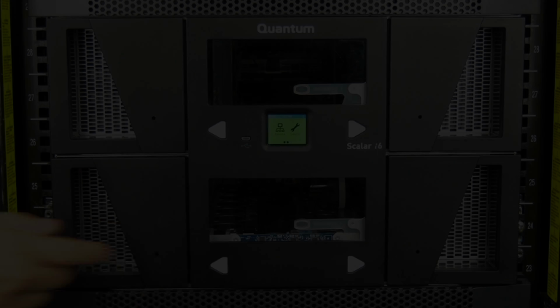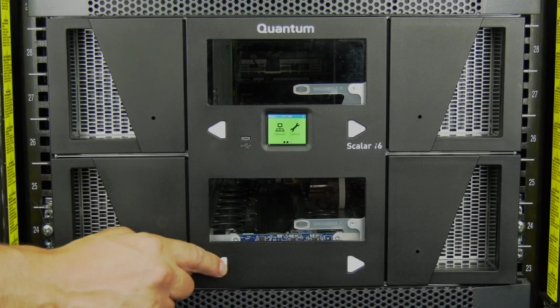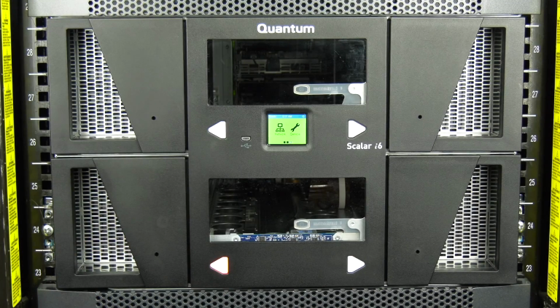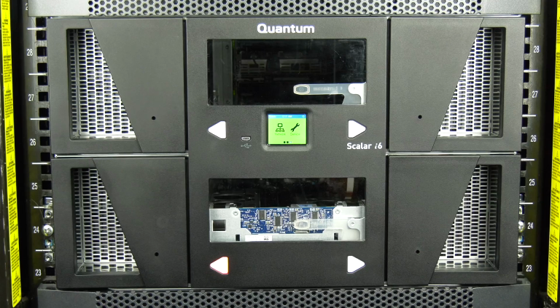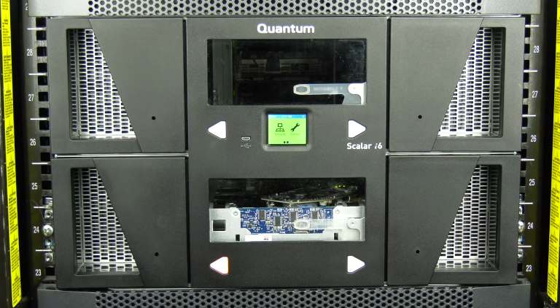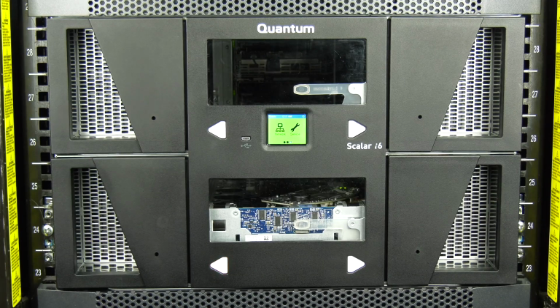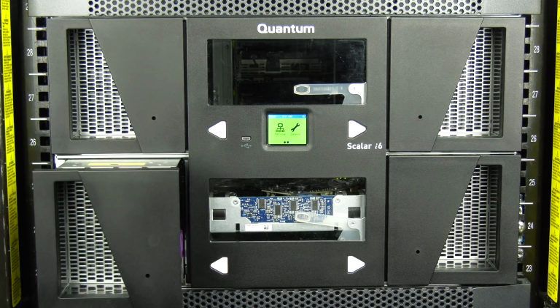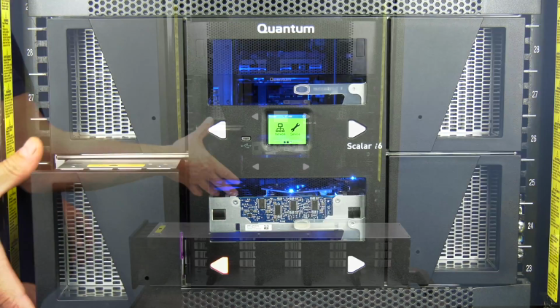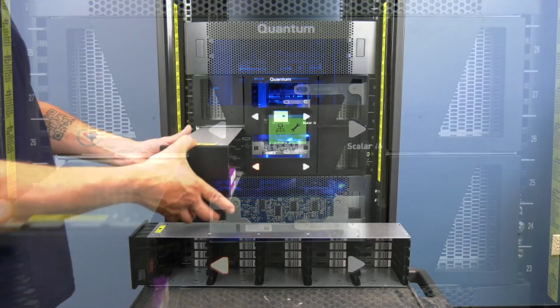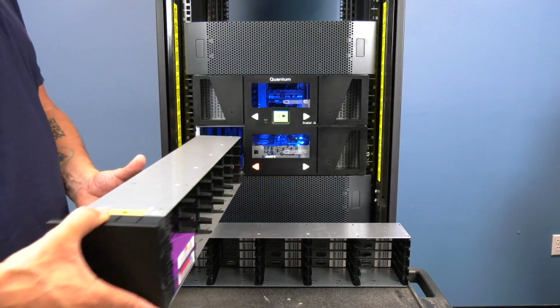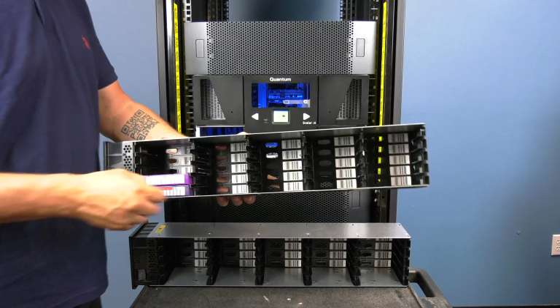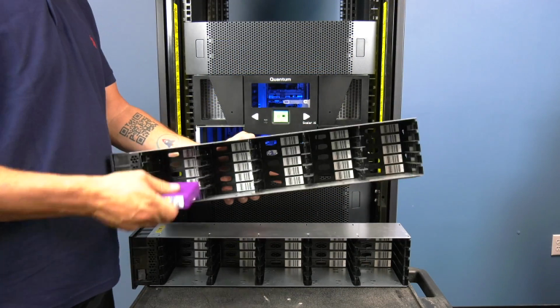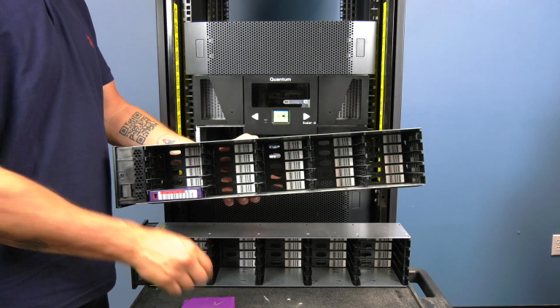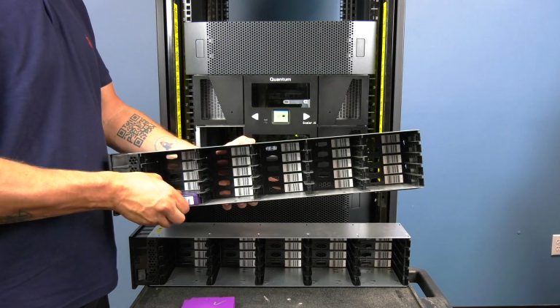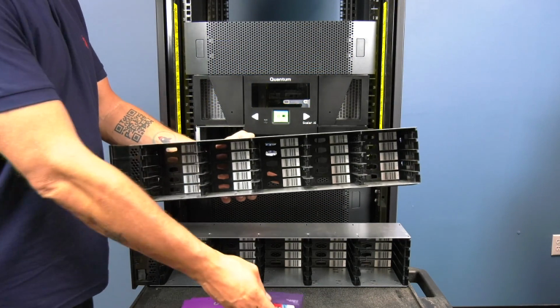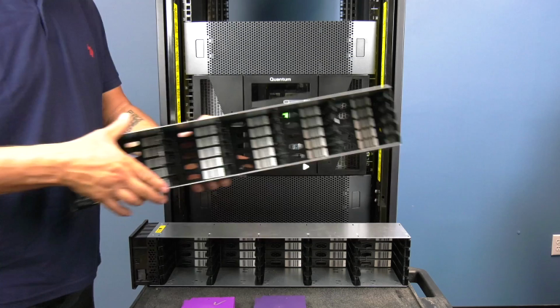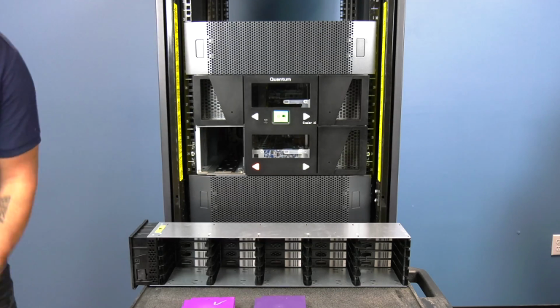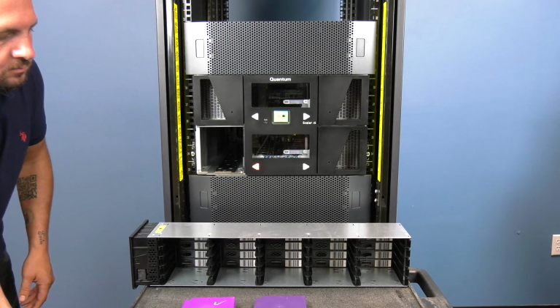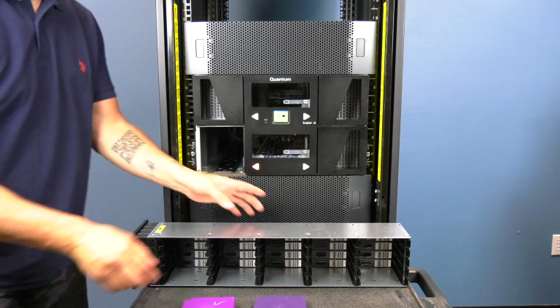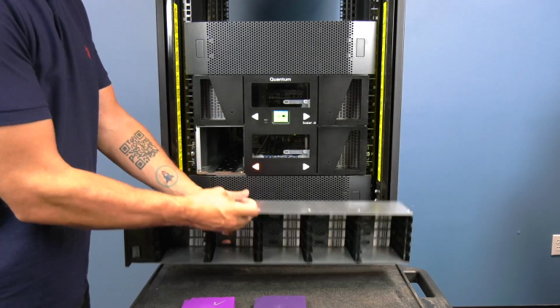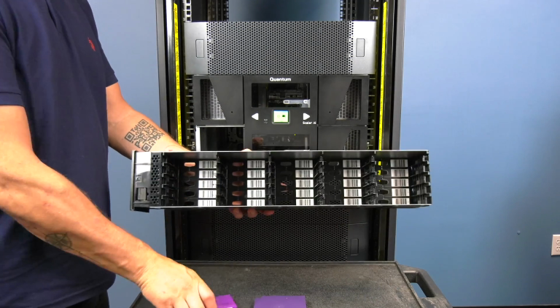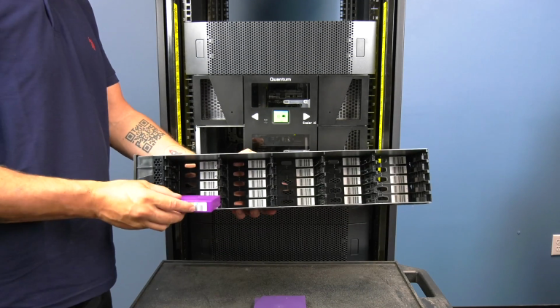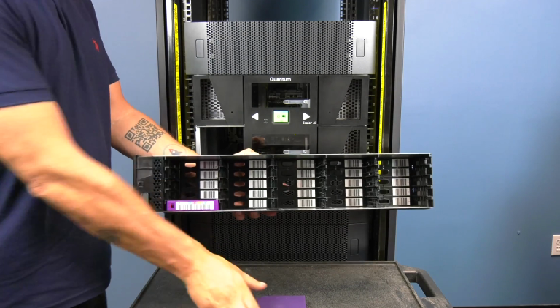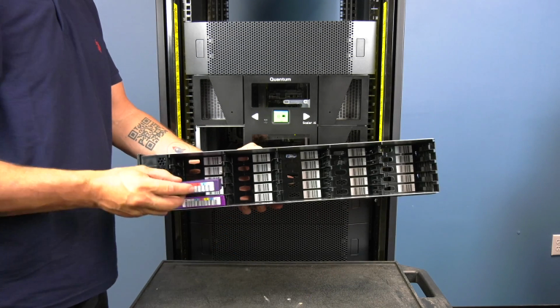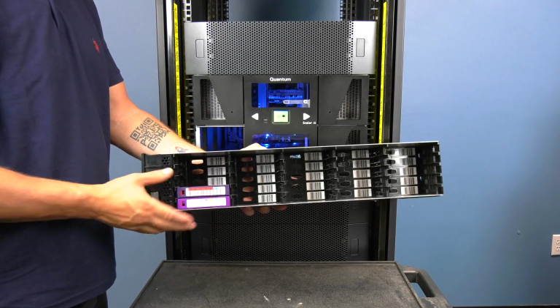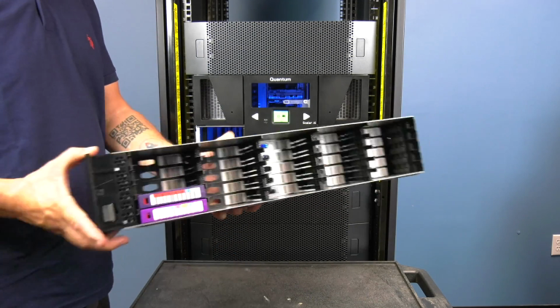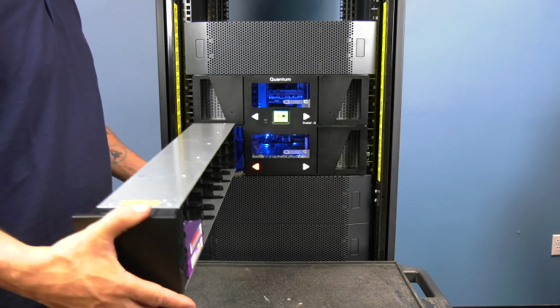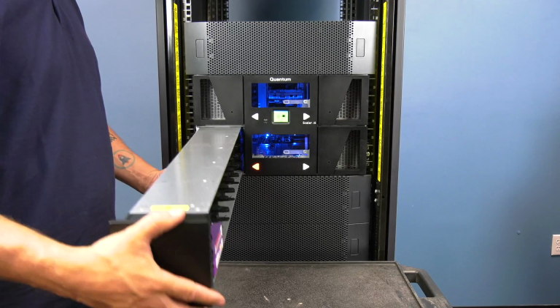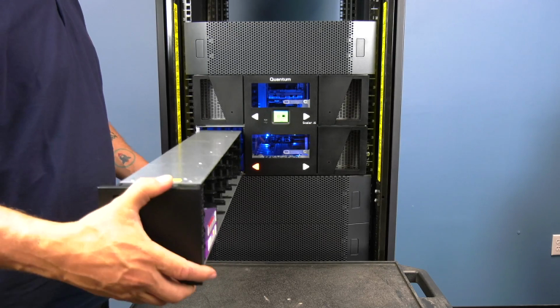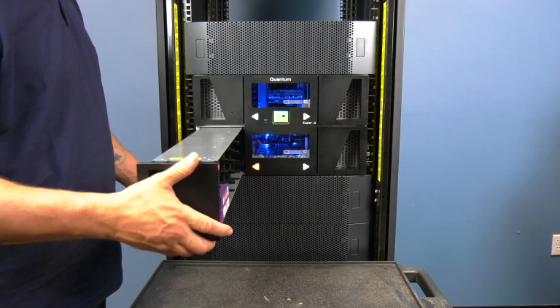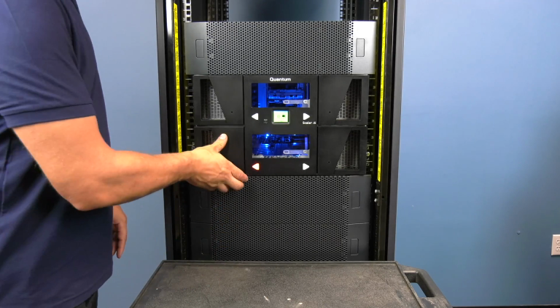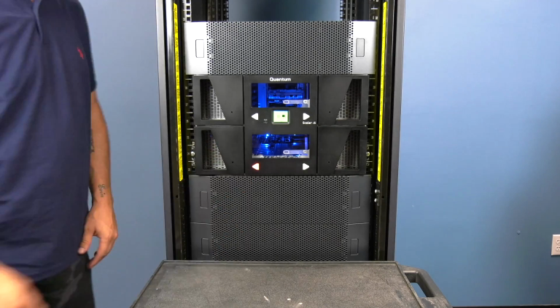The easiest way to go about replacing the magazine is to unlock the magazine using the button for that magazine on the front panel. By hitting this button it will unlock the magazine and it can be pulled out, the tapes transferred to a new magazine, and the new magazine inserted.